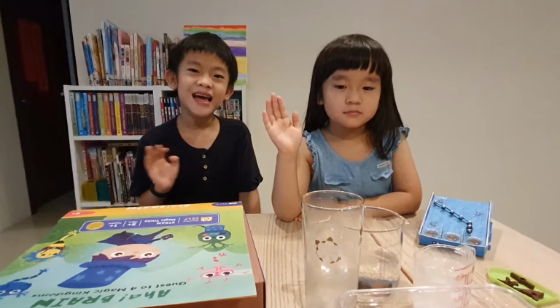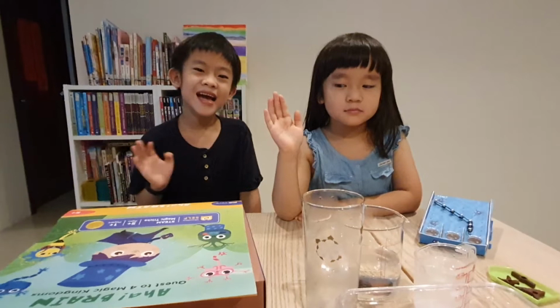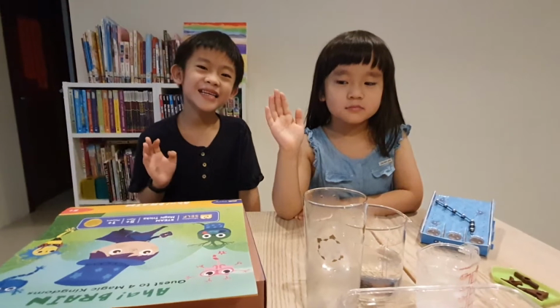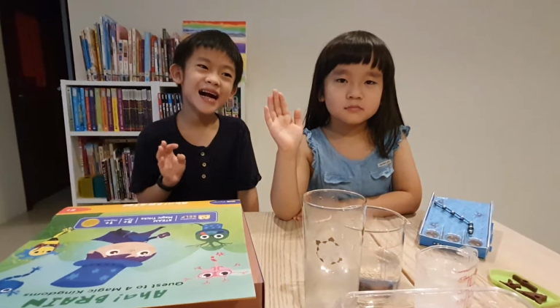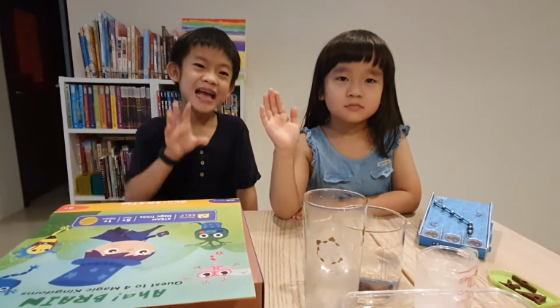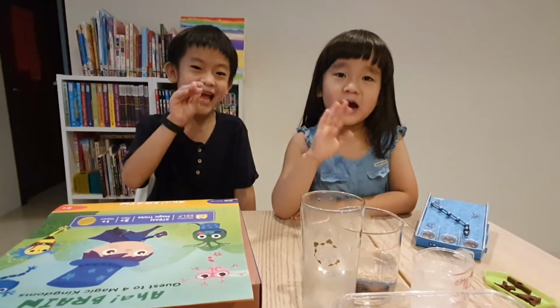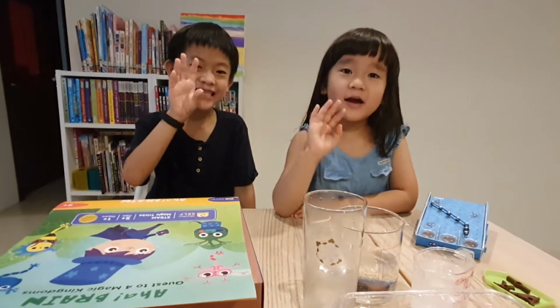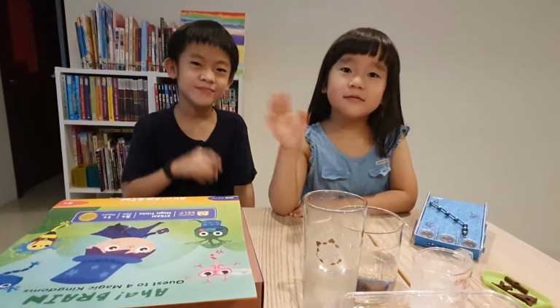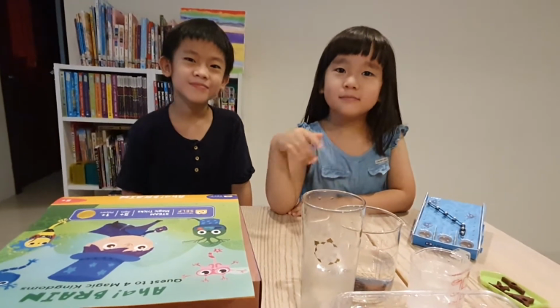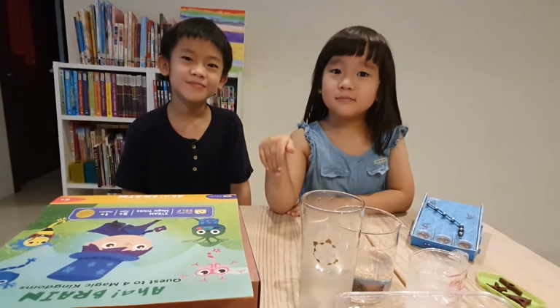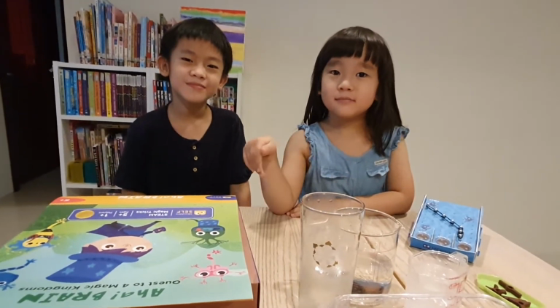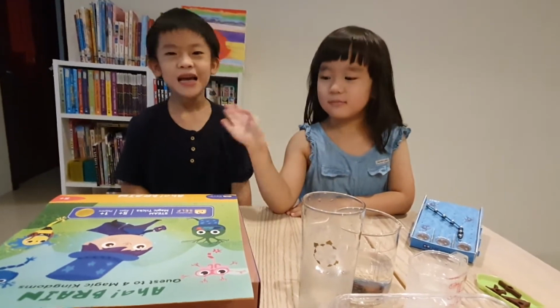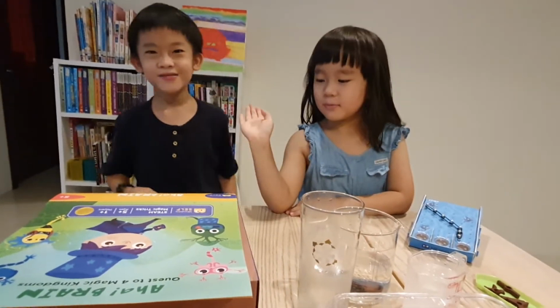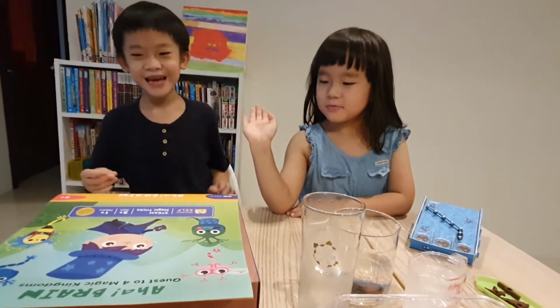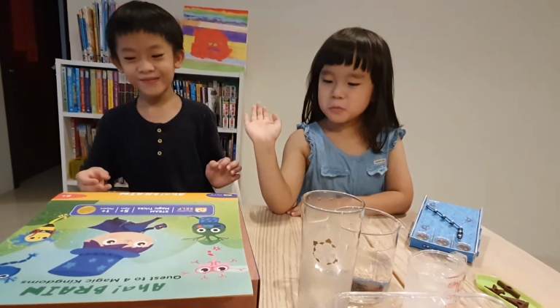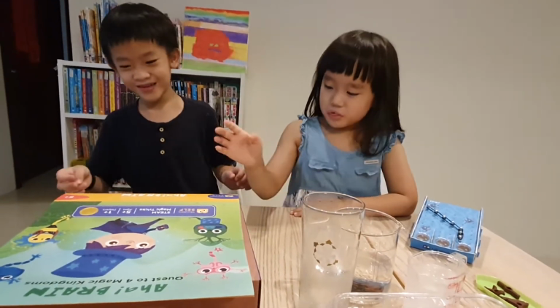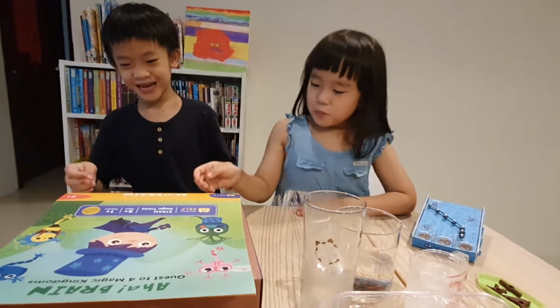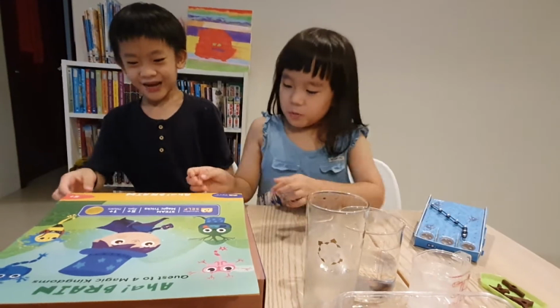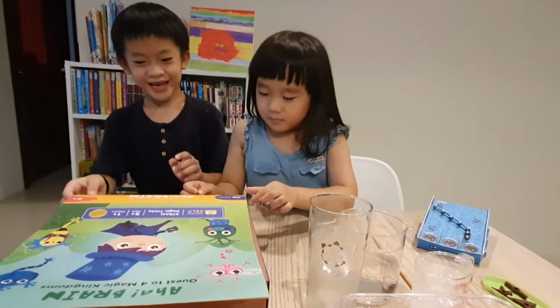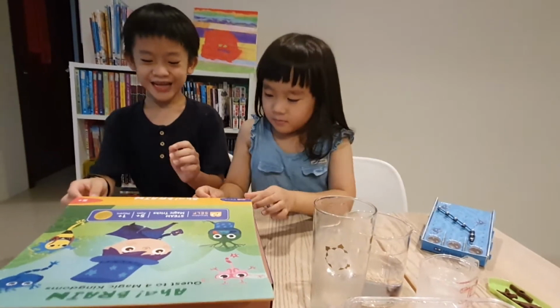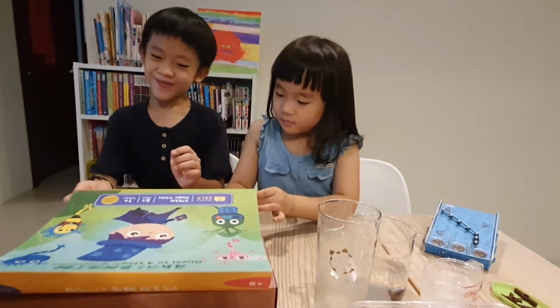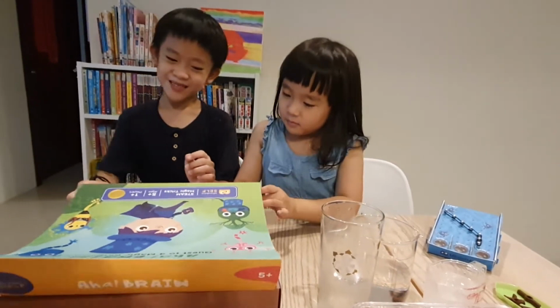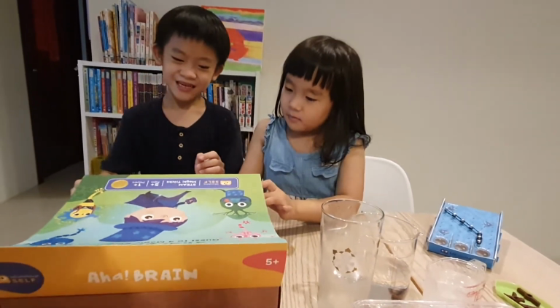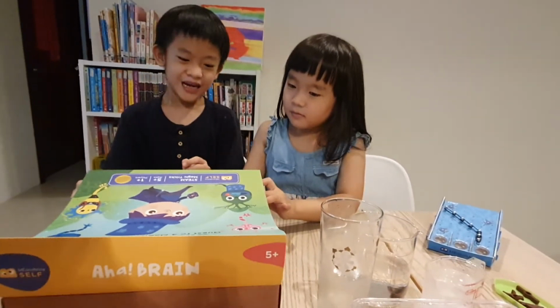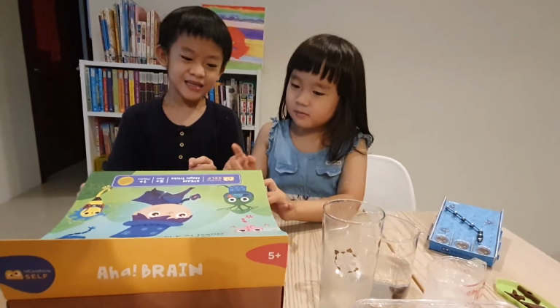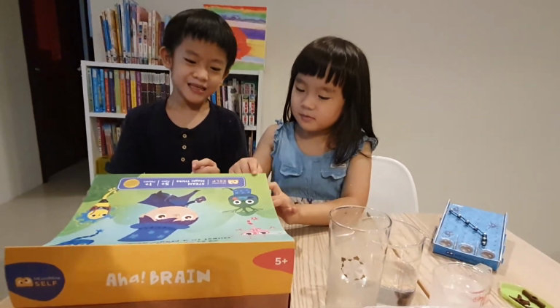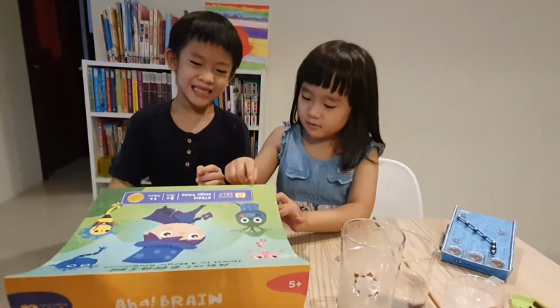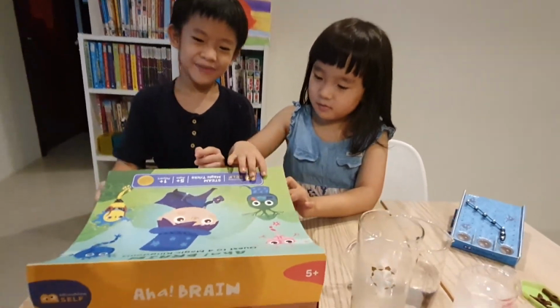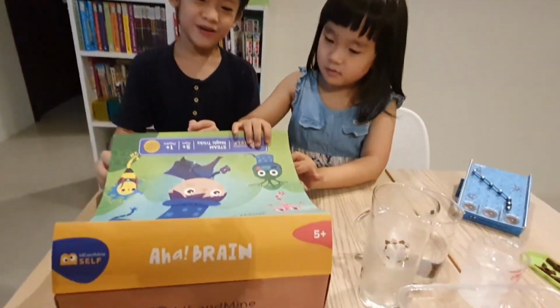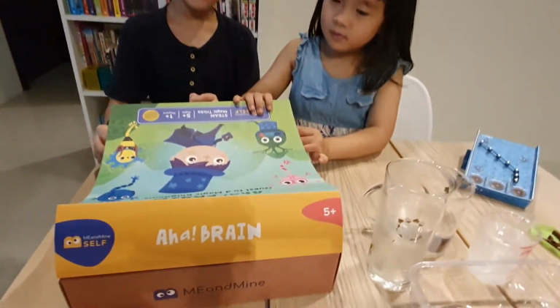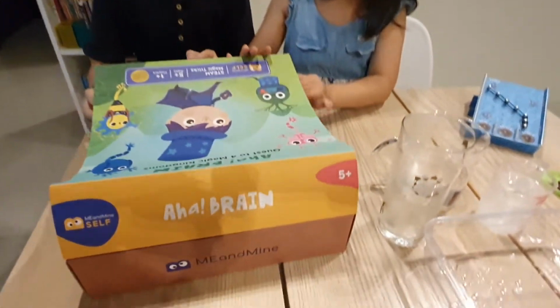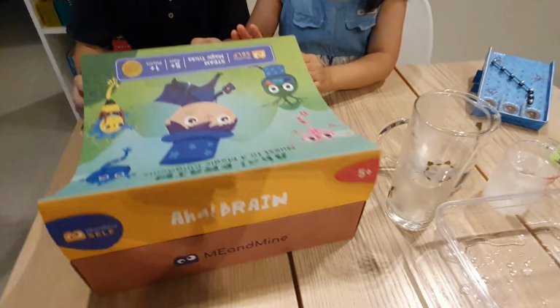Hi guys. Hi. Today we are going to play and unbox this game from me and mine.